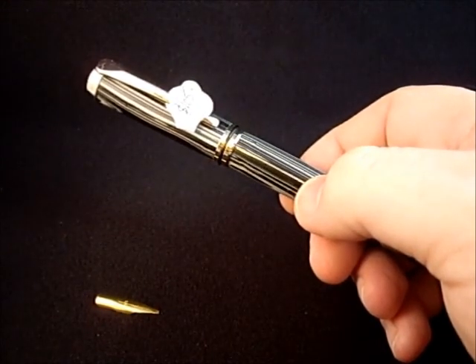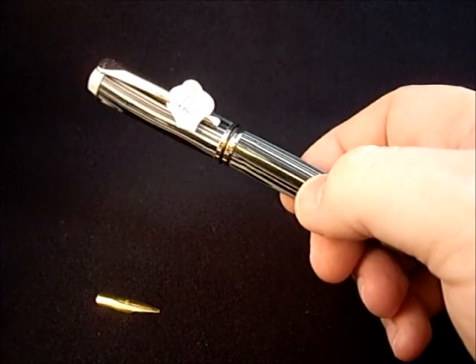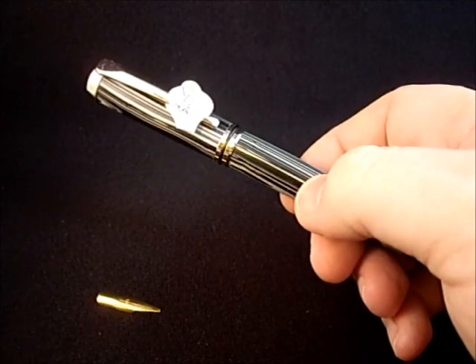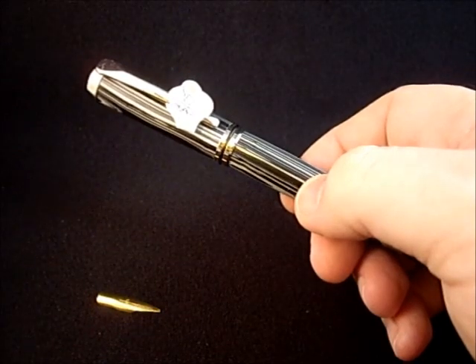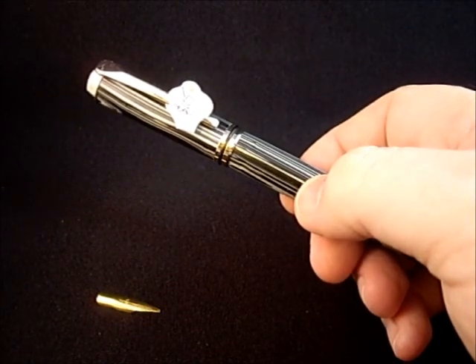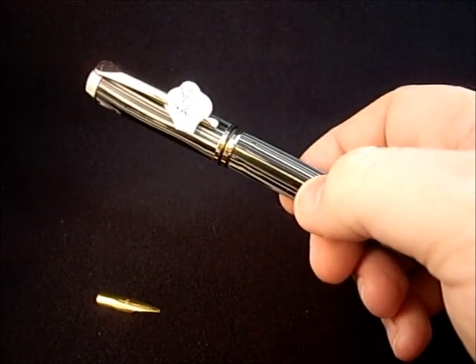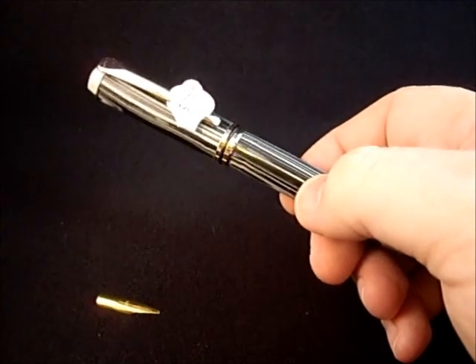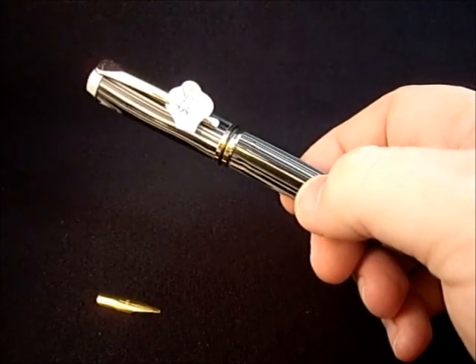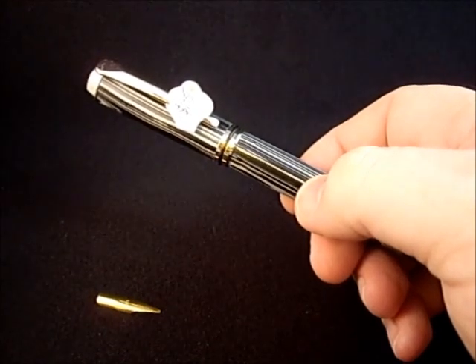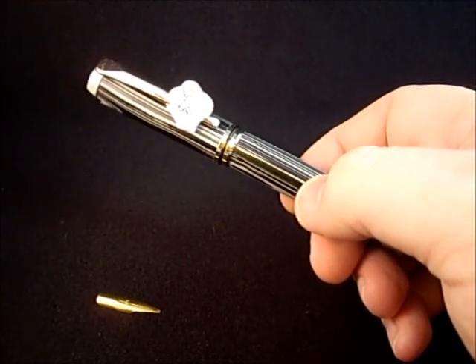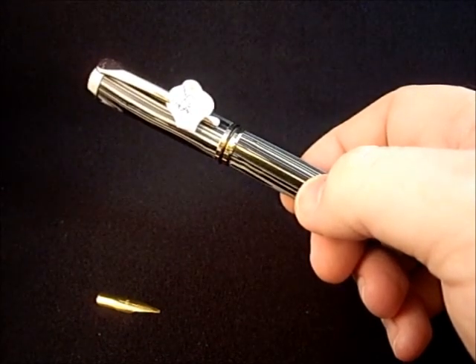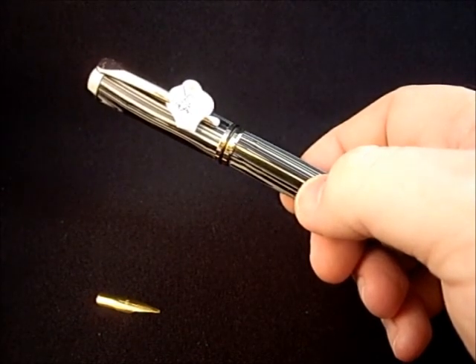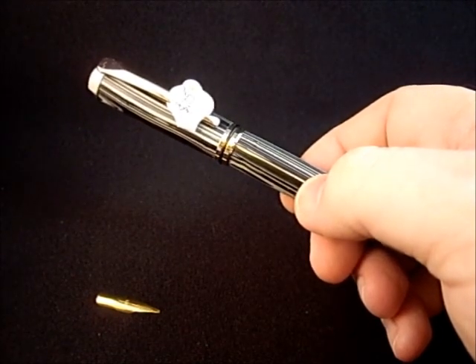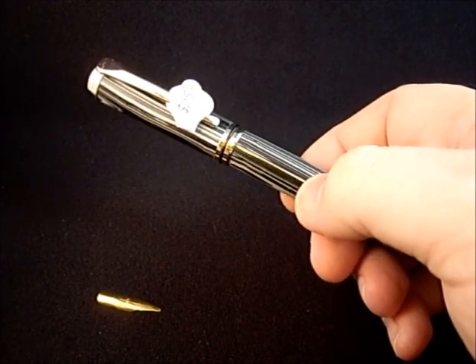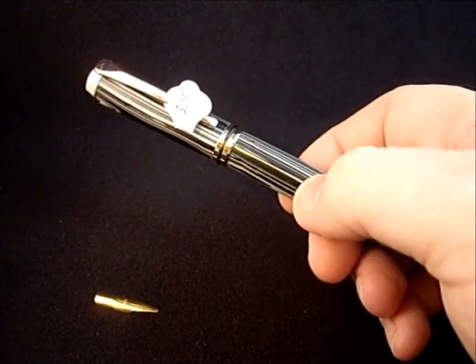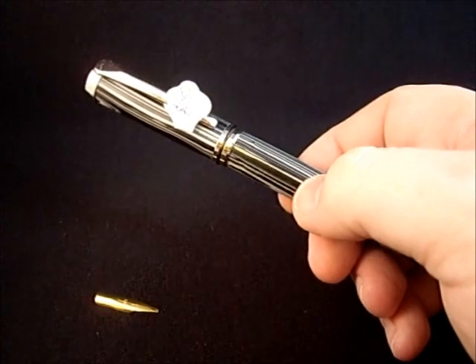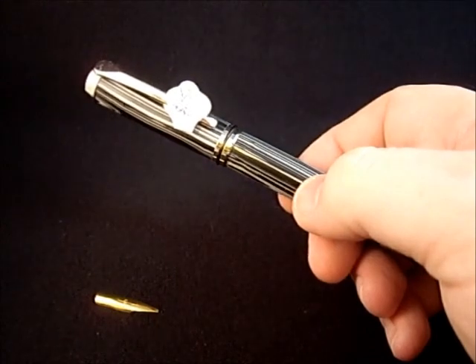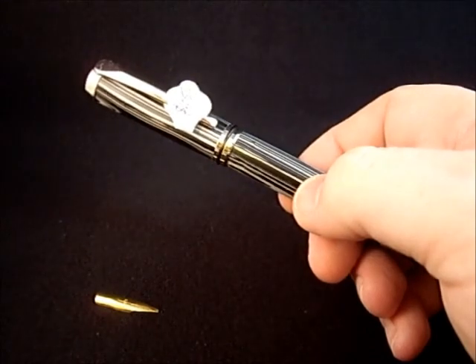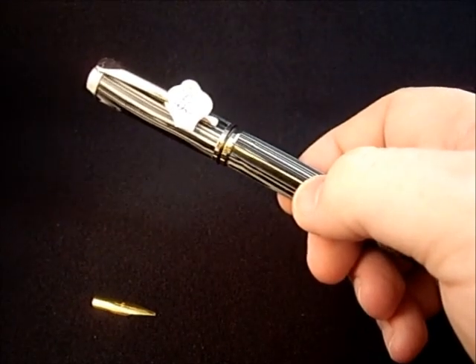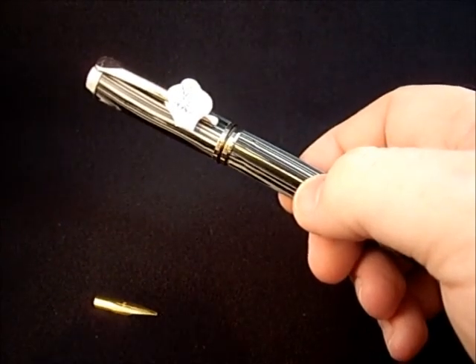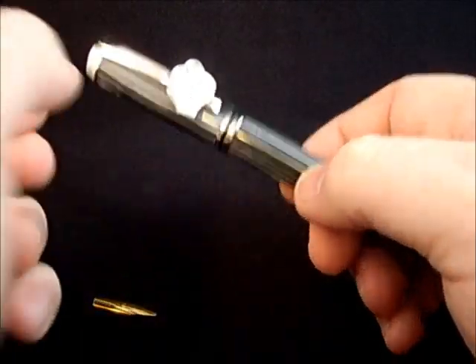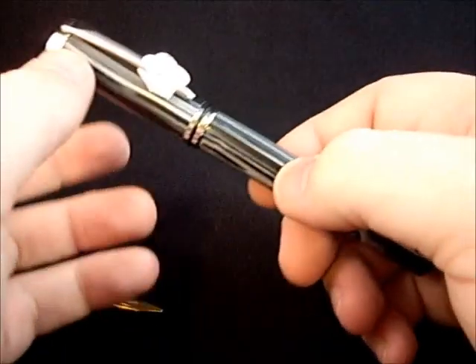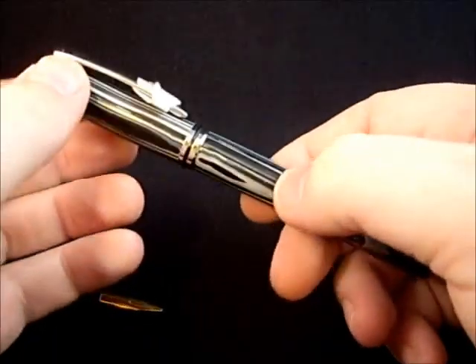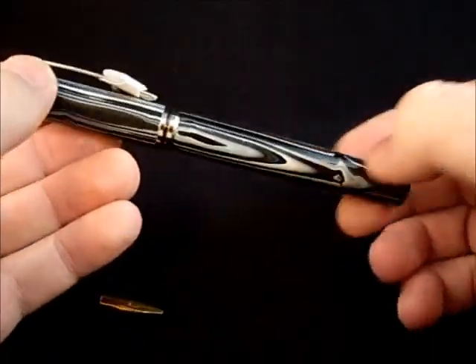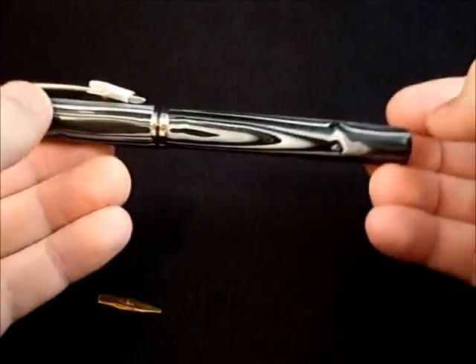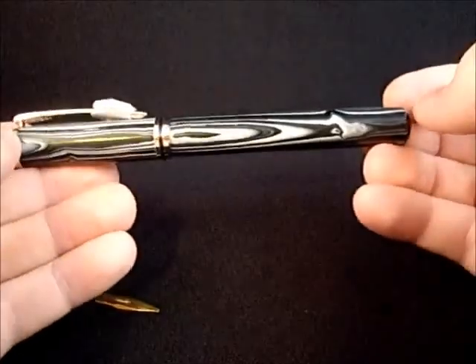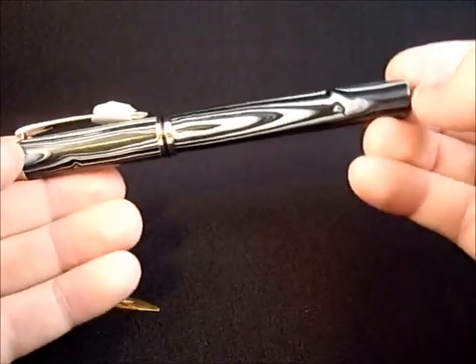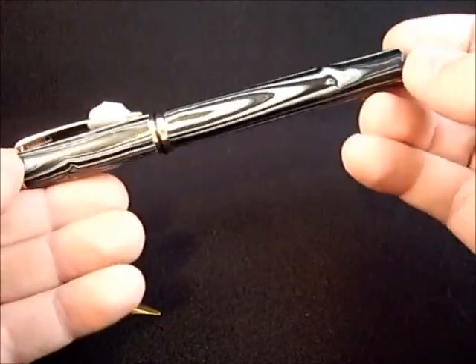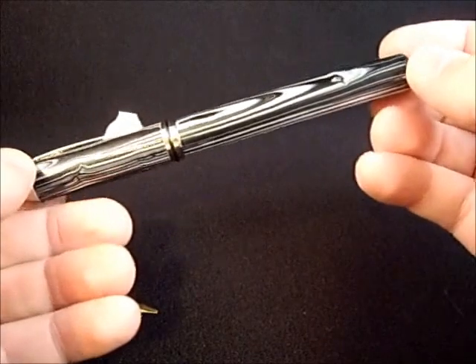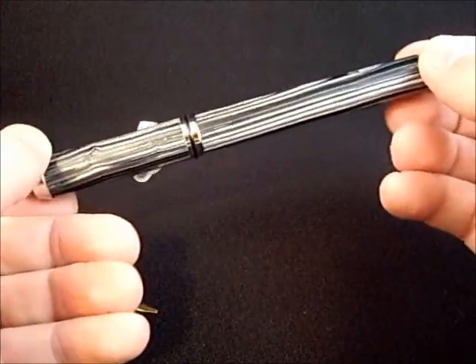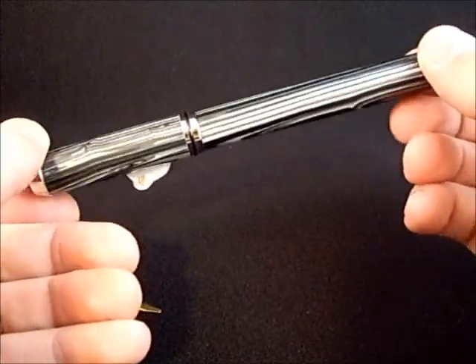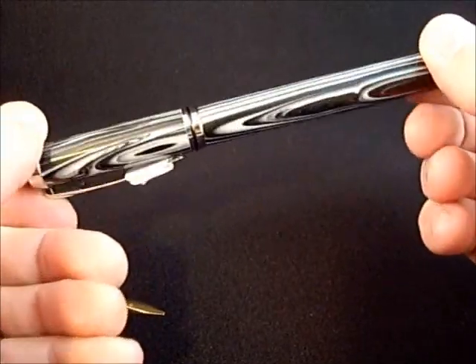The same procedure works for pretty much any of our fountain pens — you may just need a different size nib on some of them. This is a Baron style fountain pen; this one happens to be a black and white banded true stone.